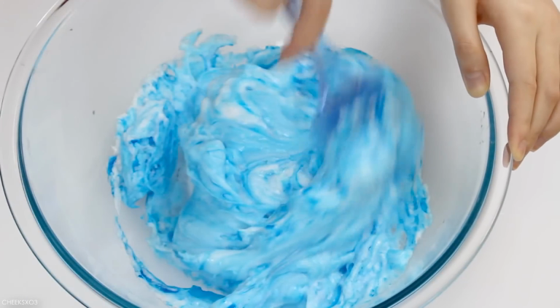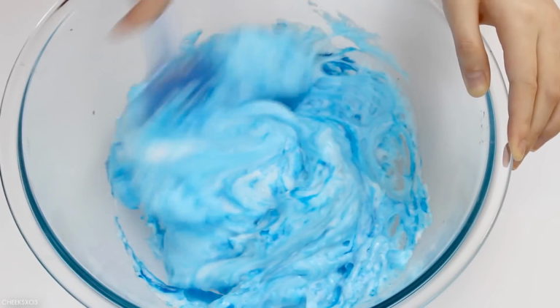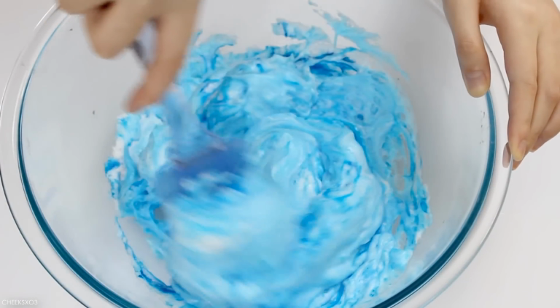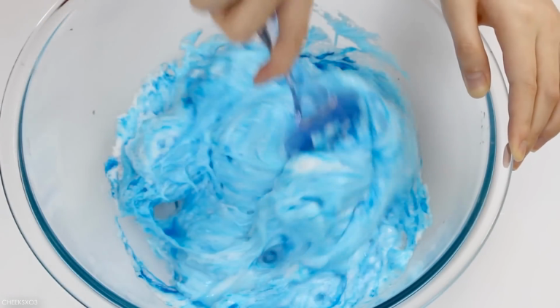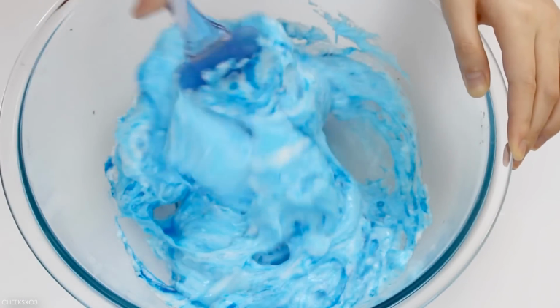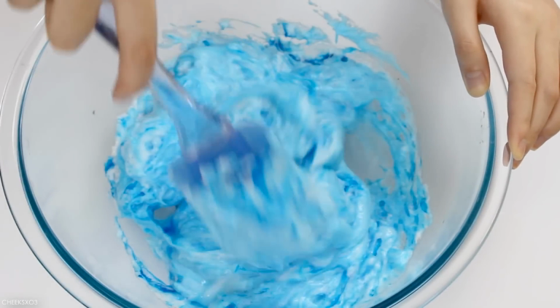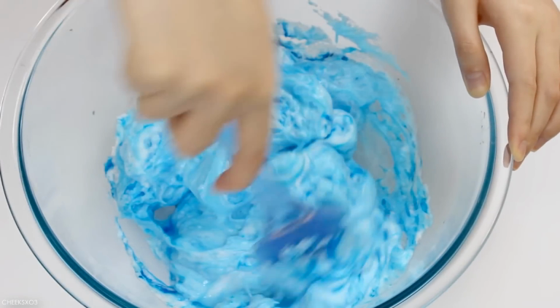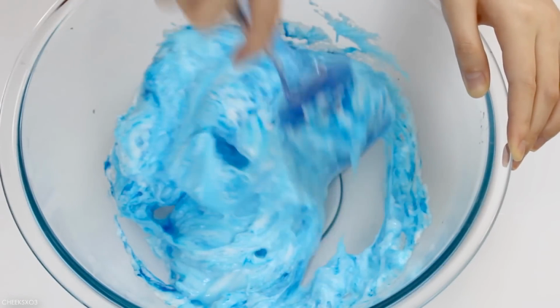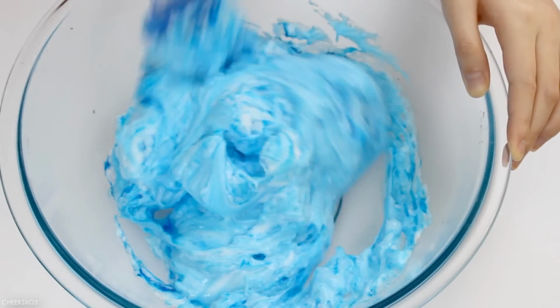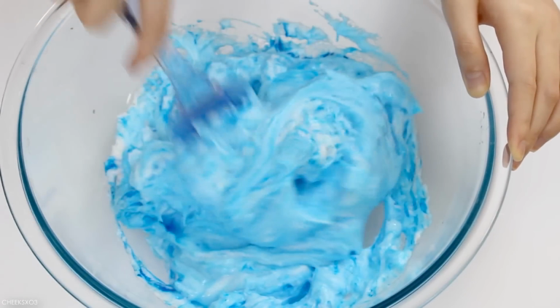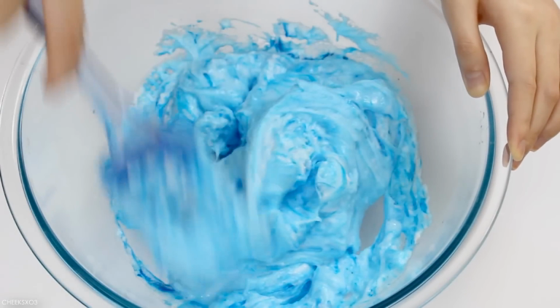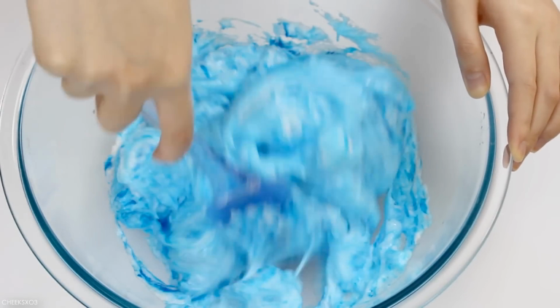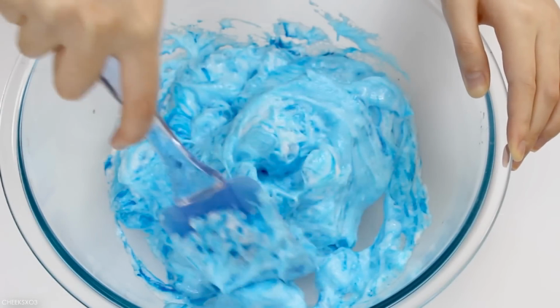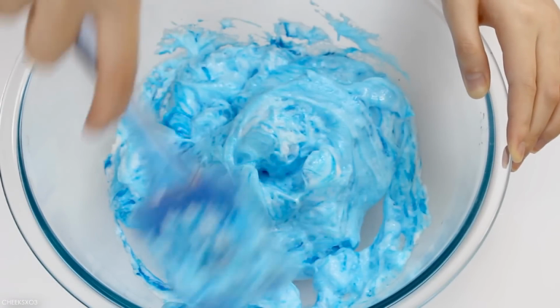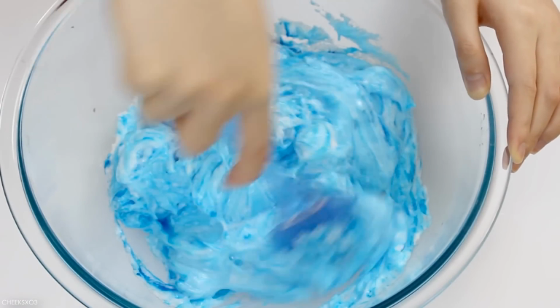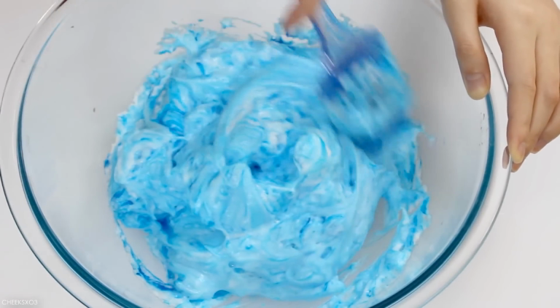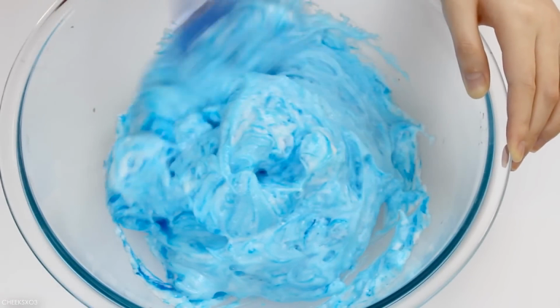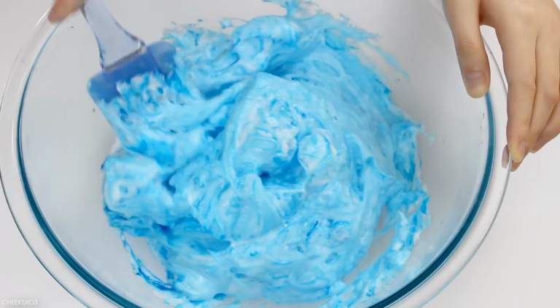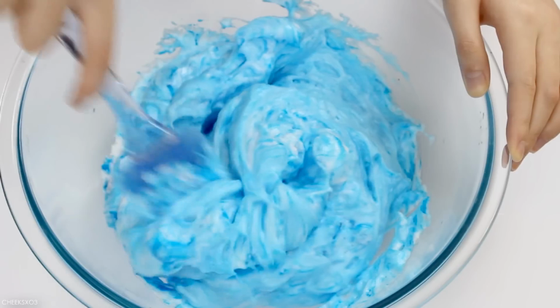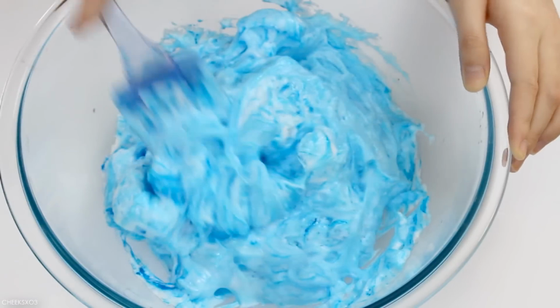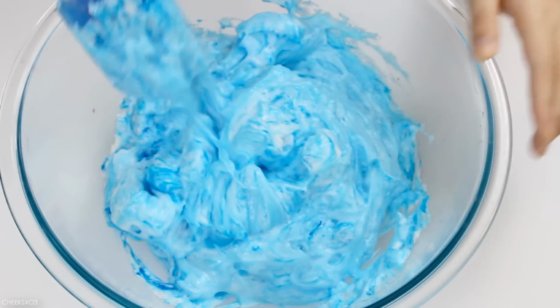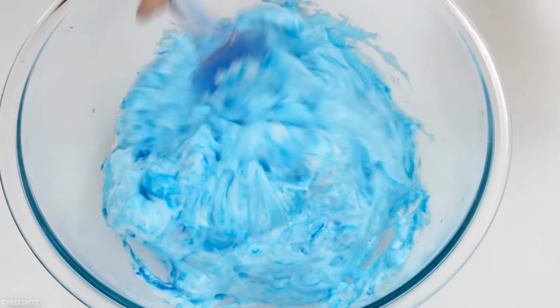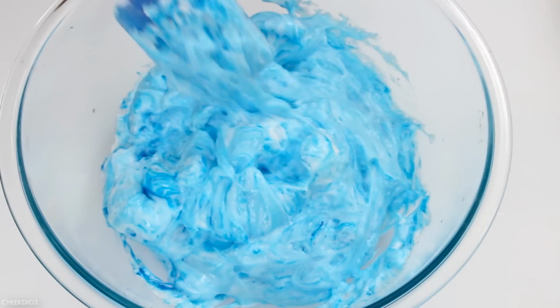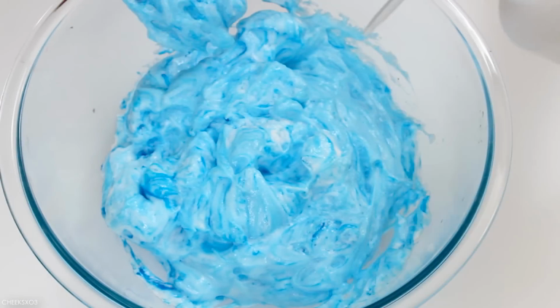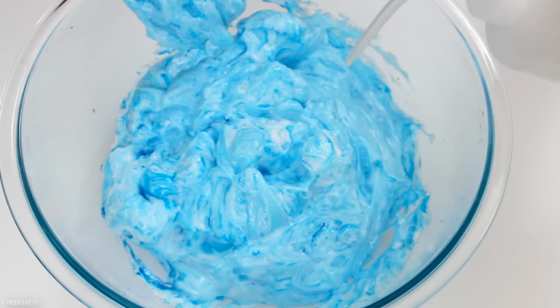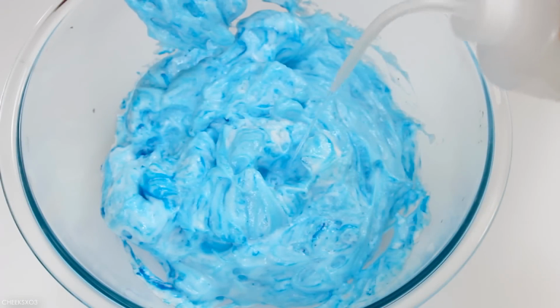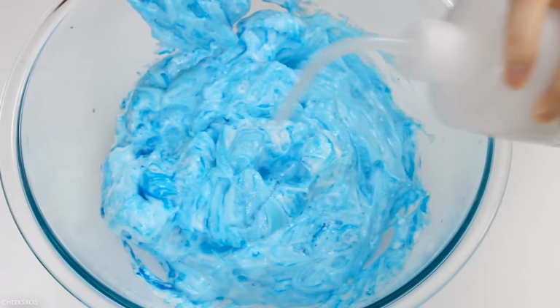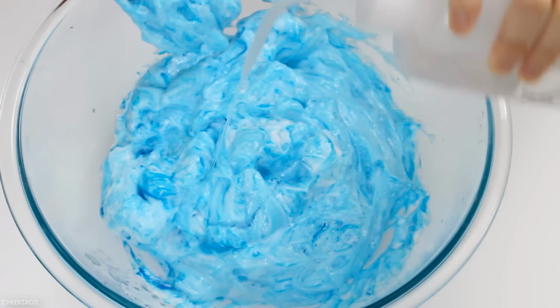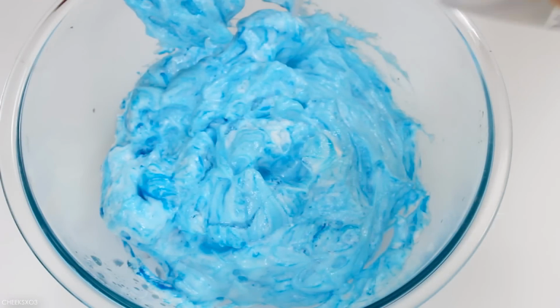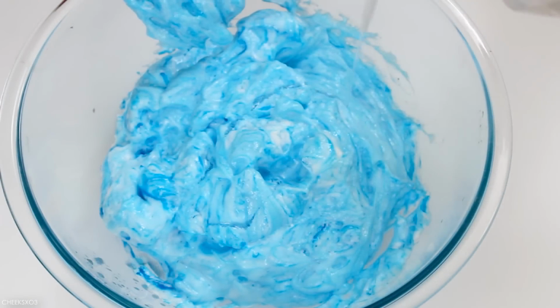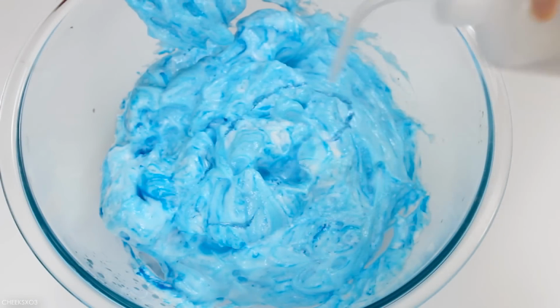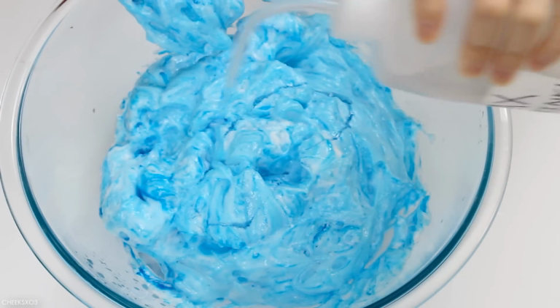As I kept stirring and stirring, it started to fizz up and it kind of looks like shaving foam, doesn't it? Which led me to think: can you make fluffy slime with this?